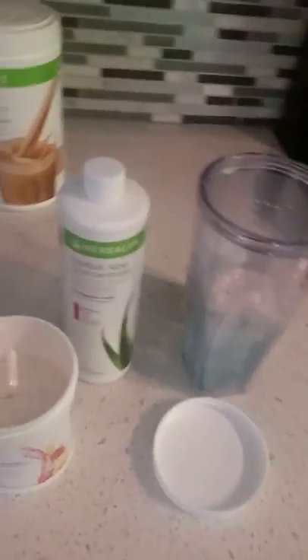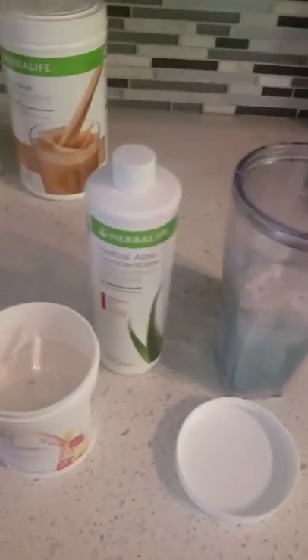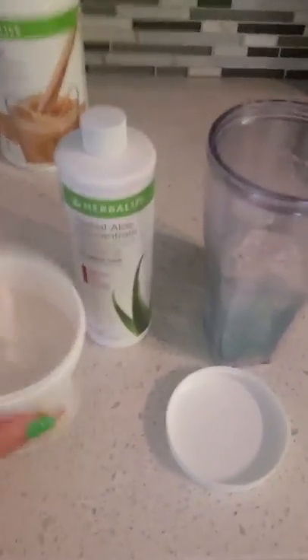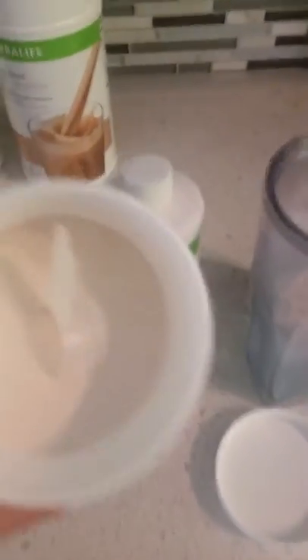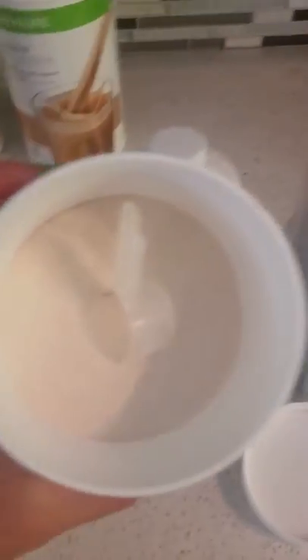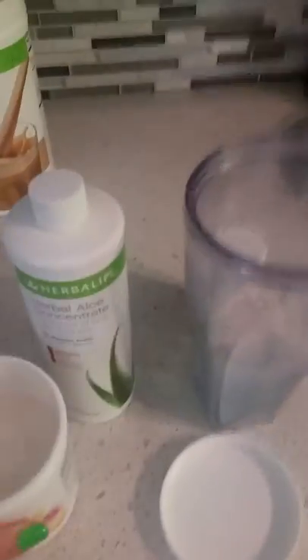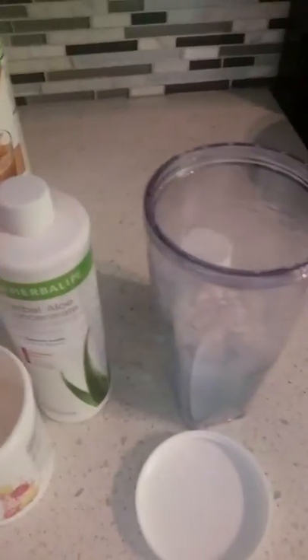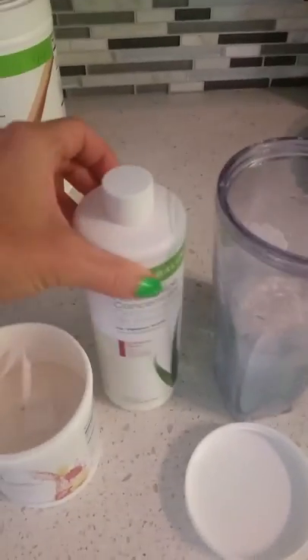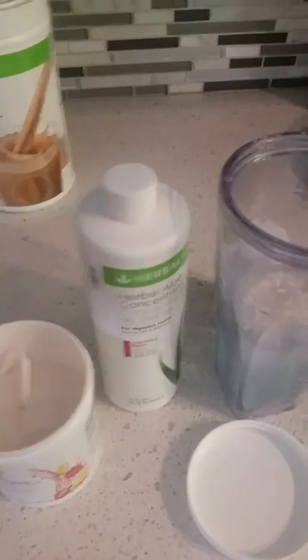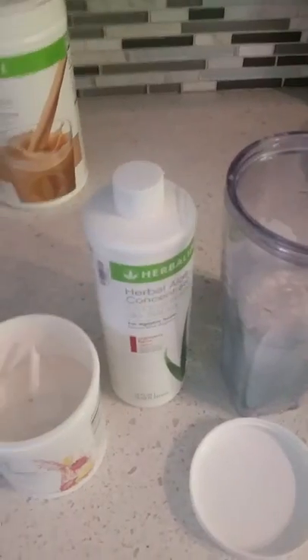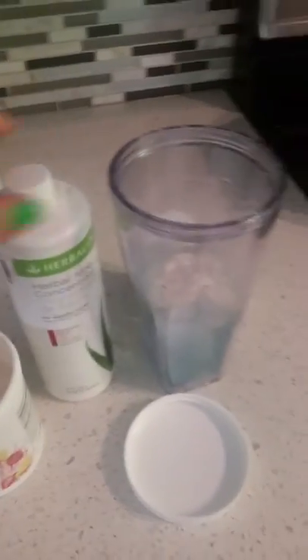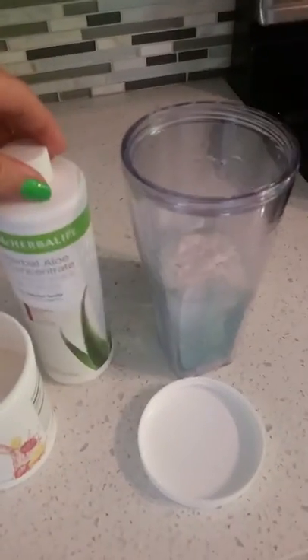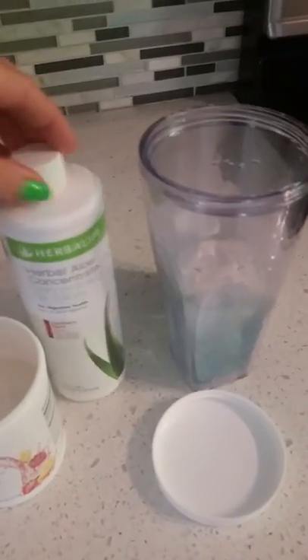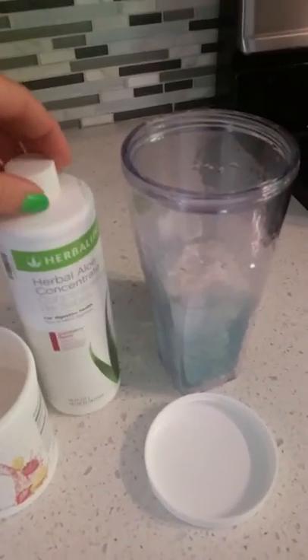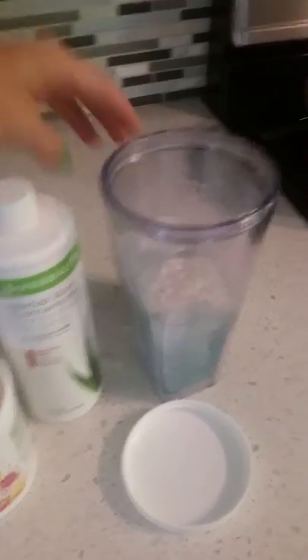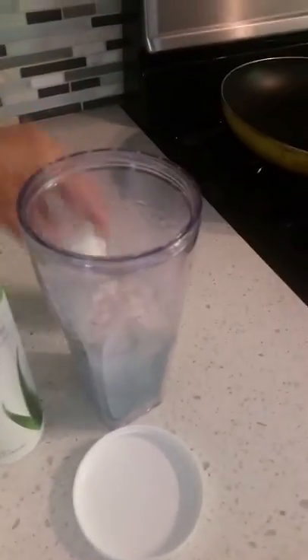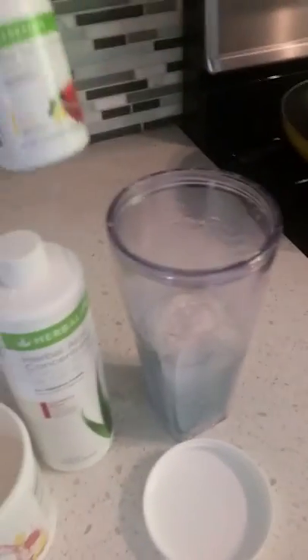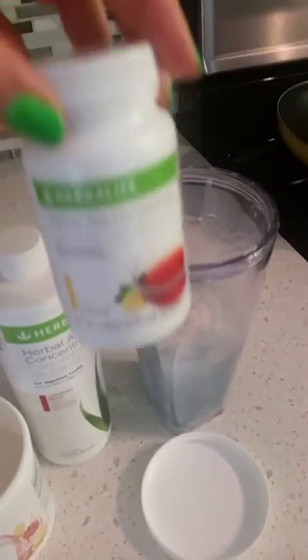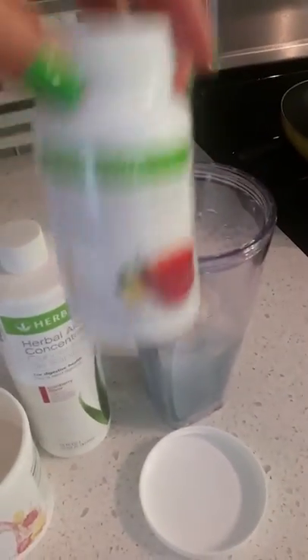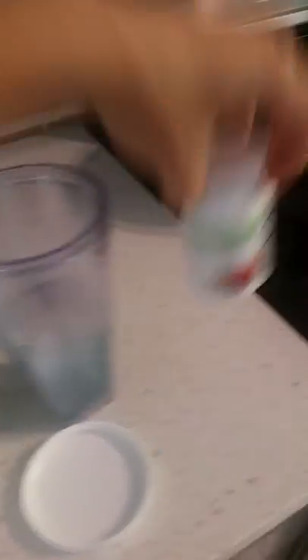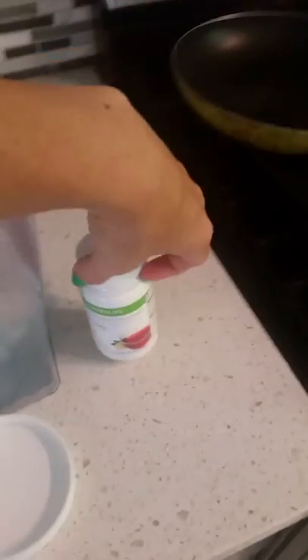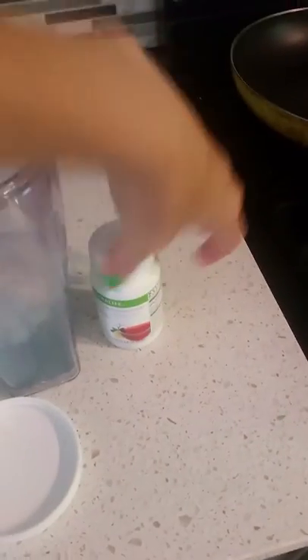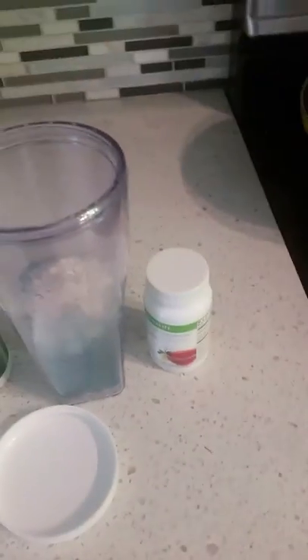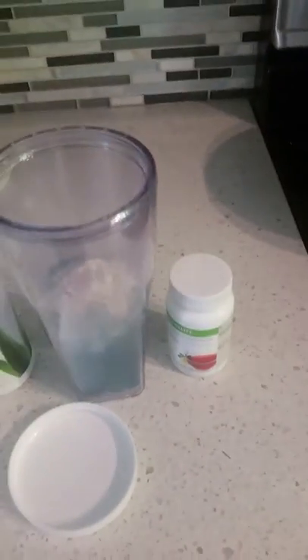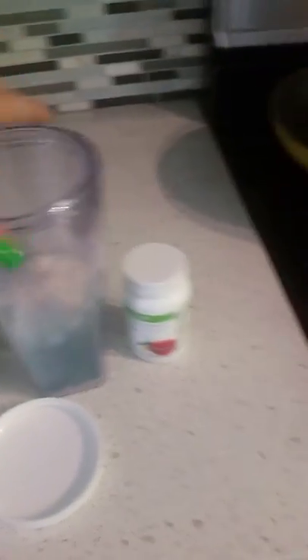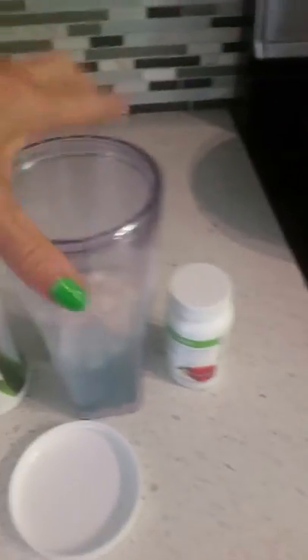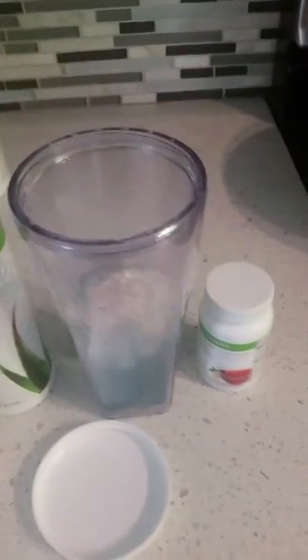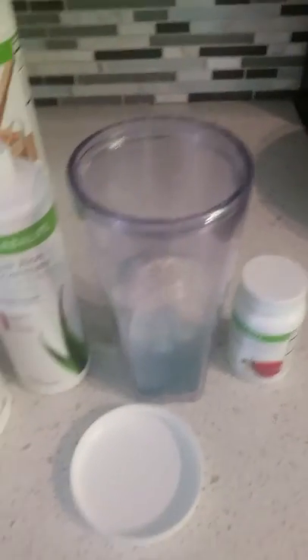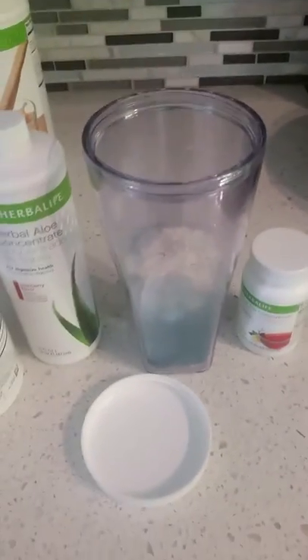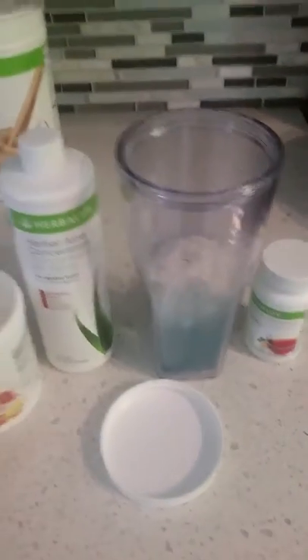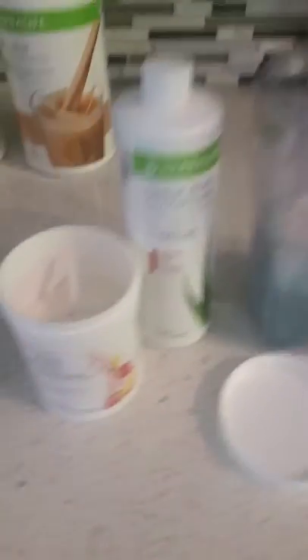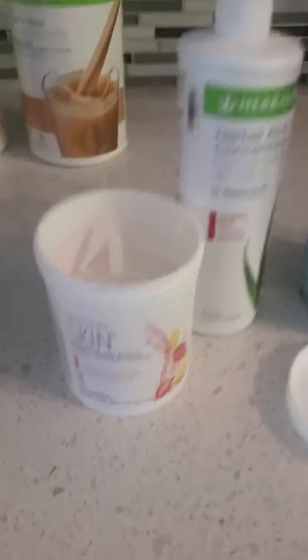So I'm mixing this with my herbal aloe concentrate — you can add the tea too if you want, because you can mix the ingredients together. This is my morning boost, and that's what I wanted to show you.